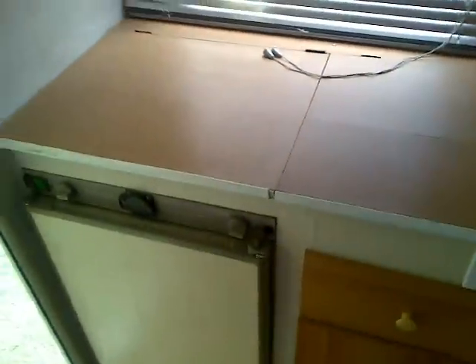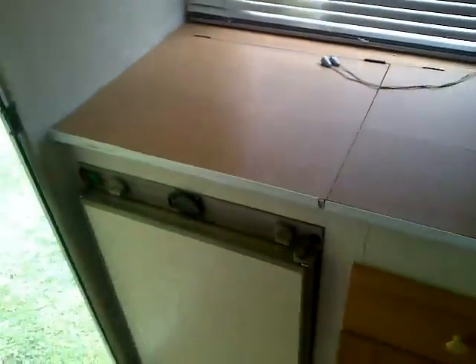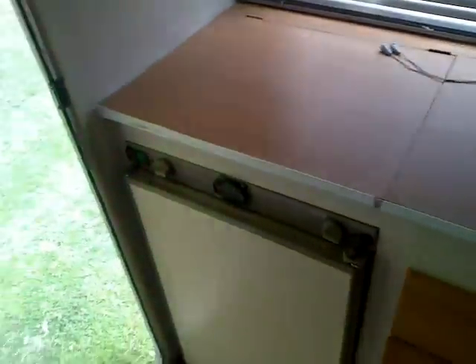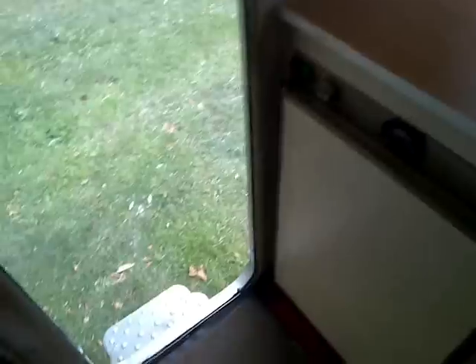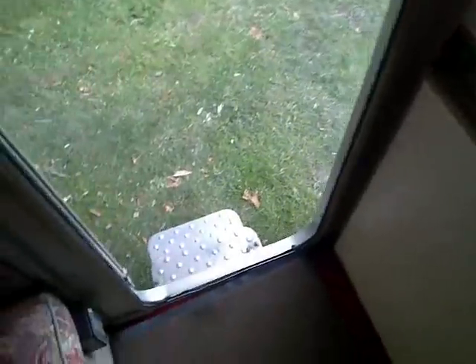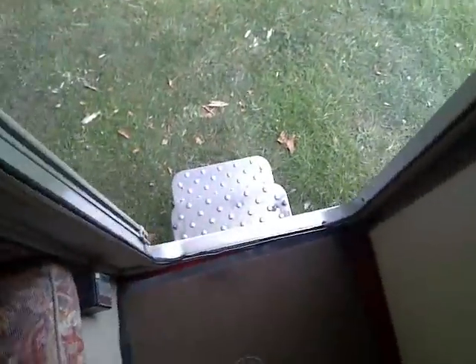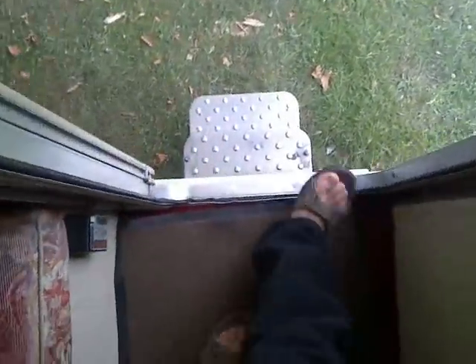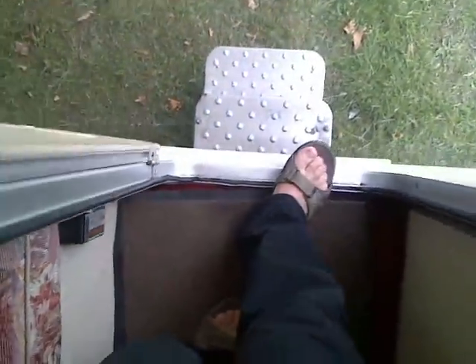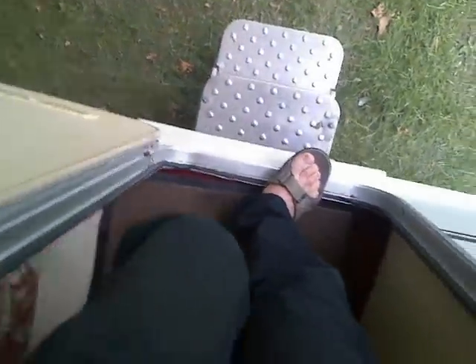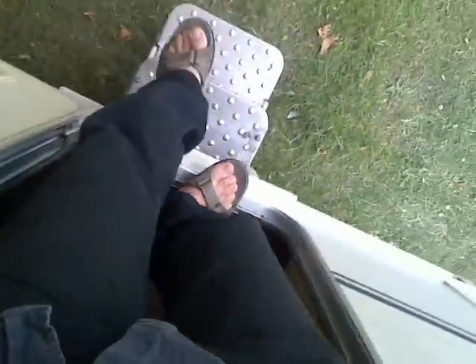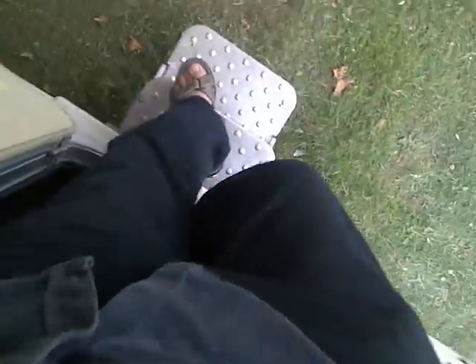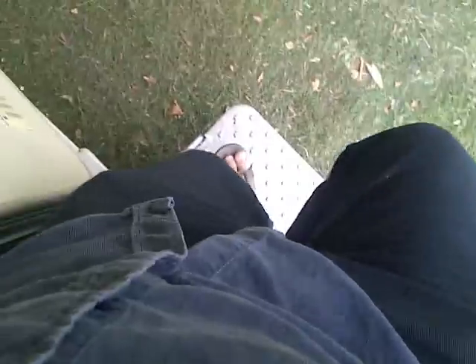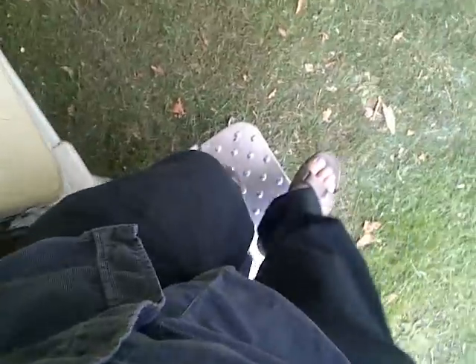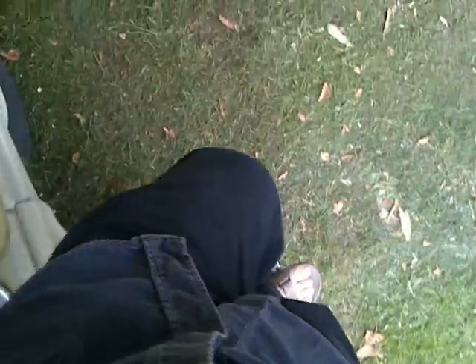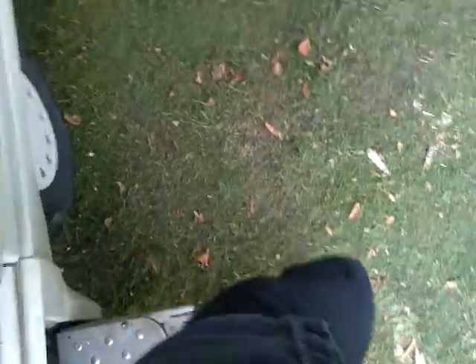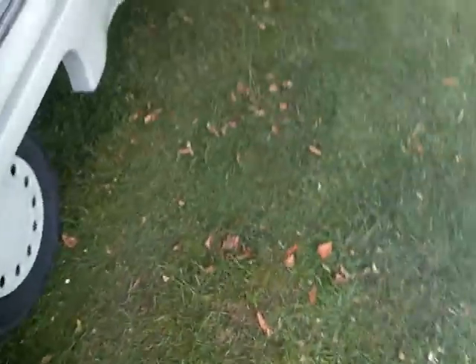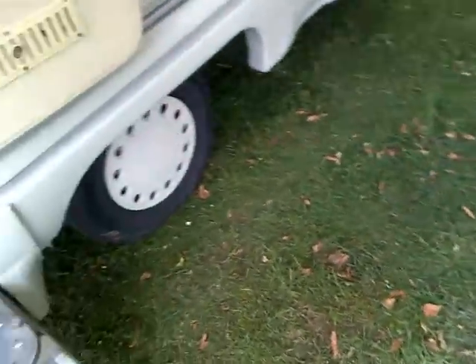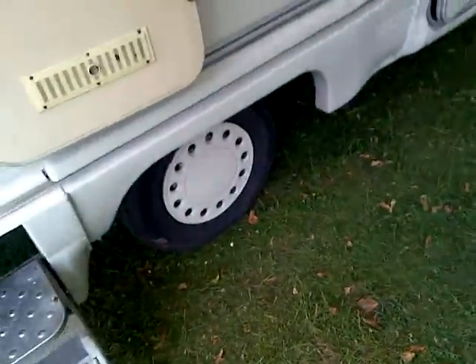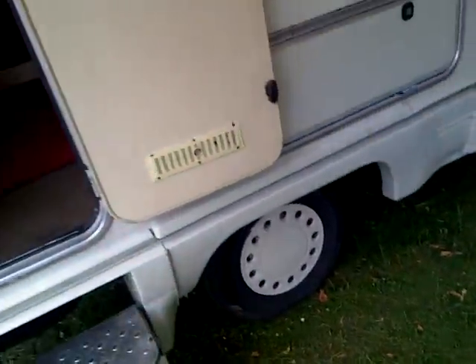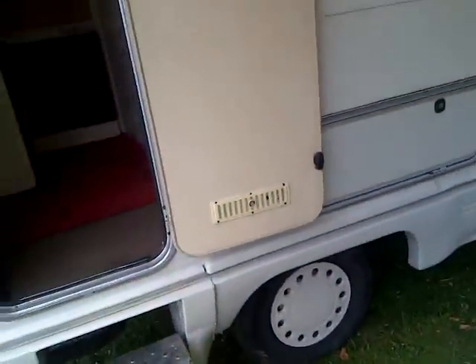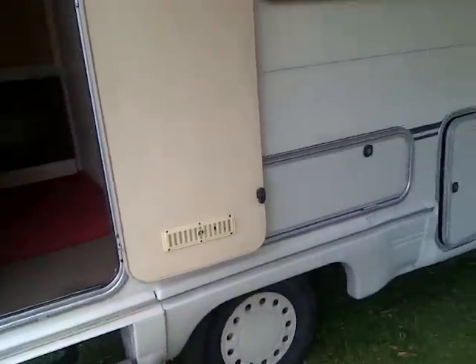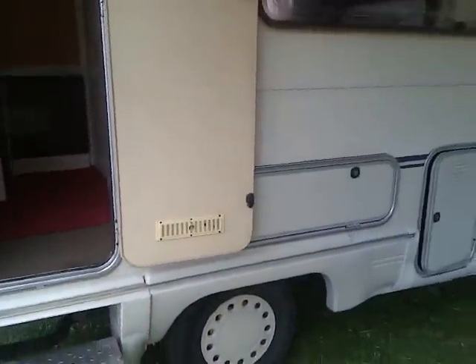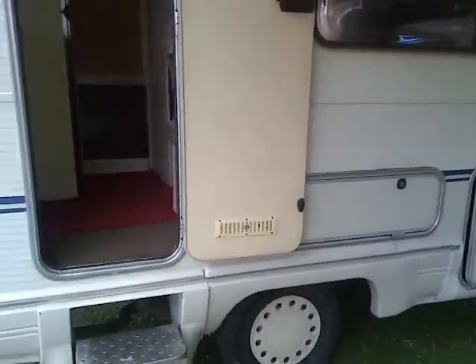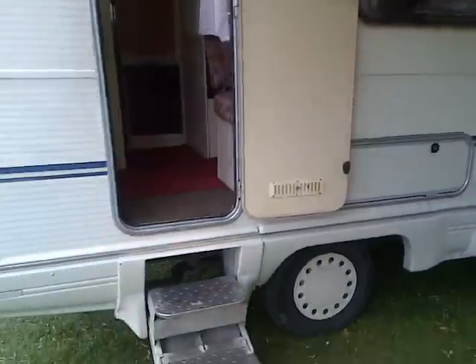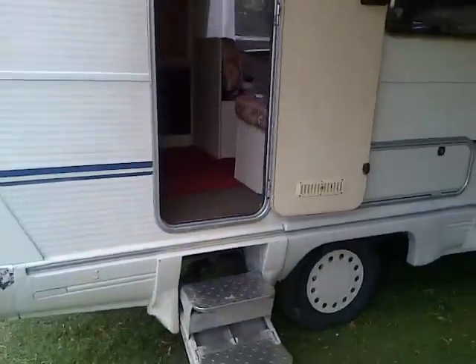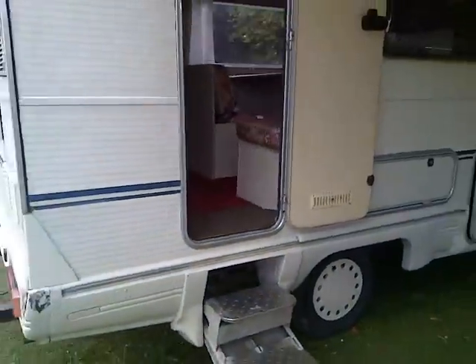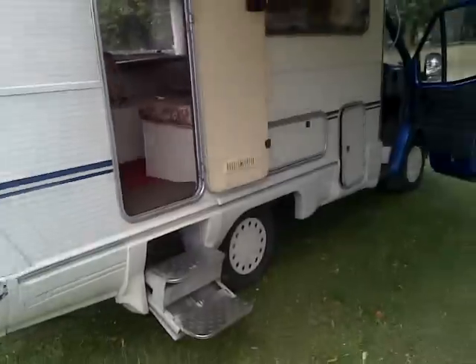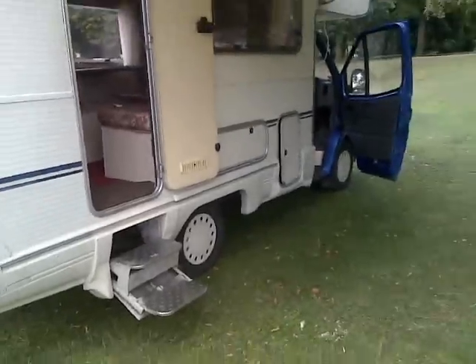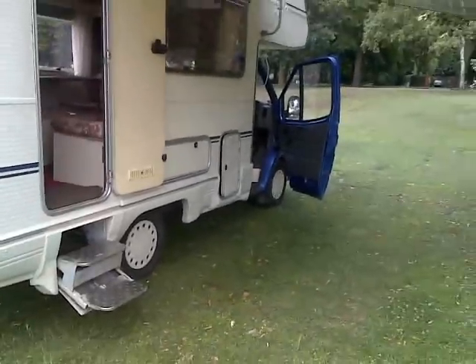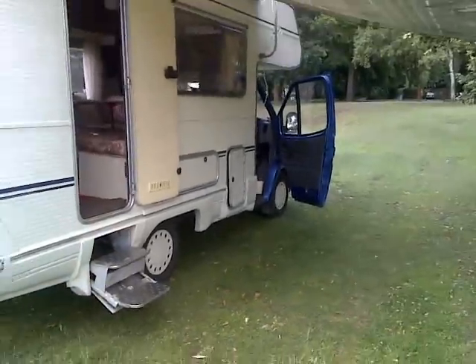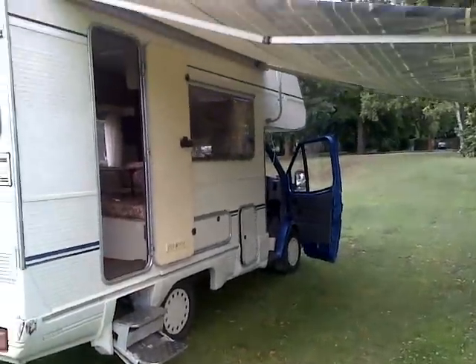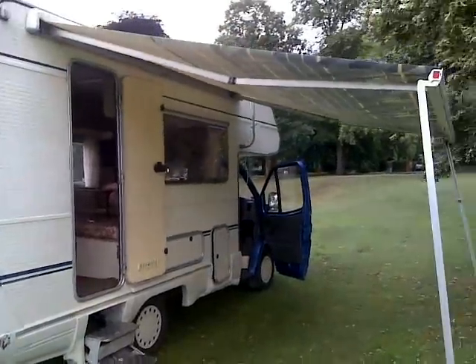I'll show you — it's got an electric step here, and it's also got an awning, as you can see.